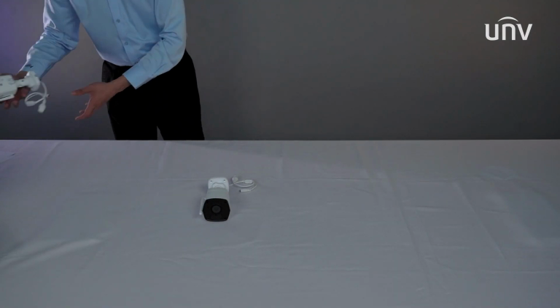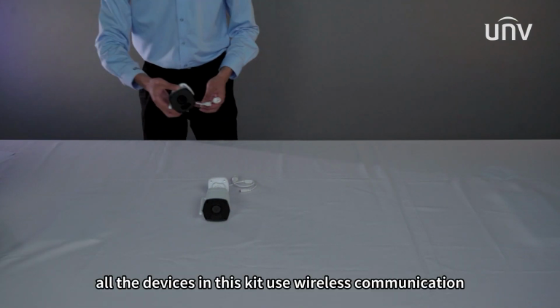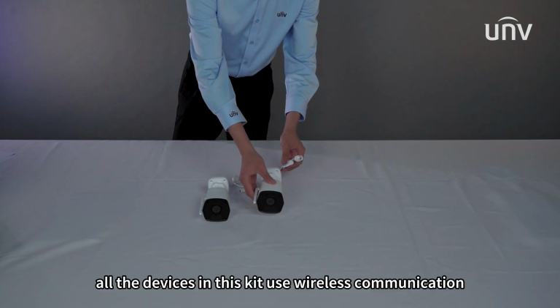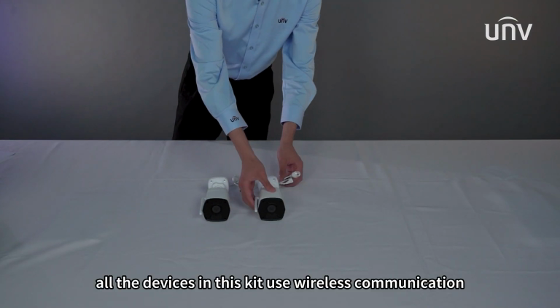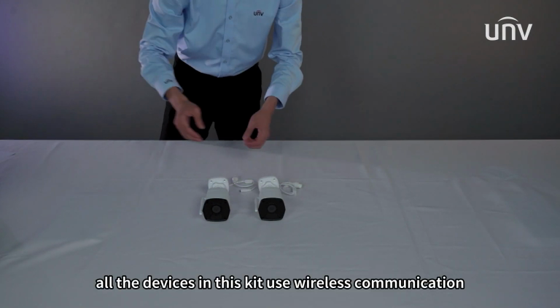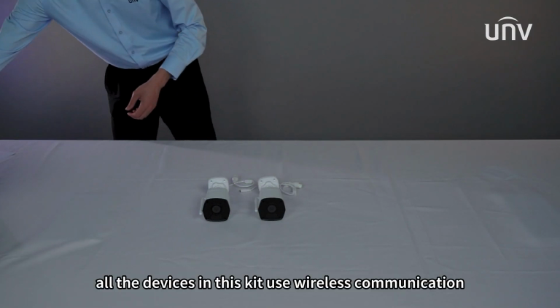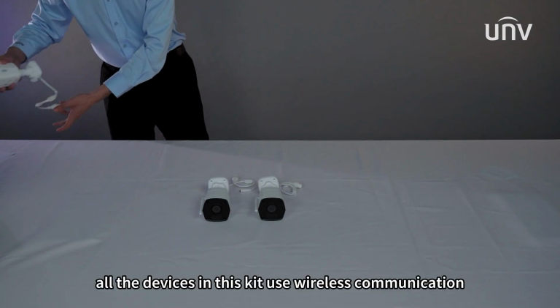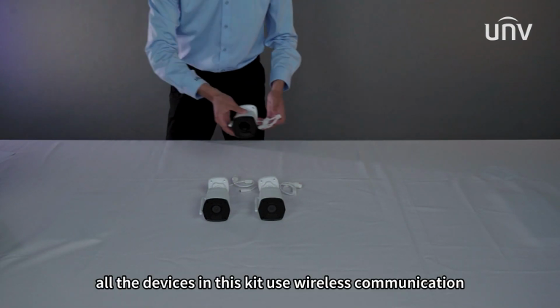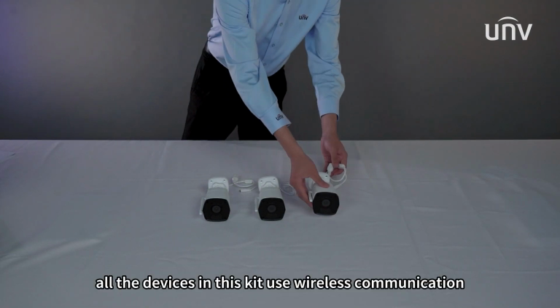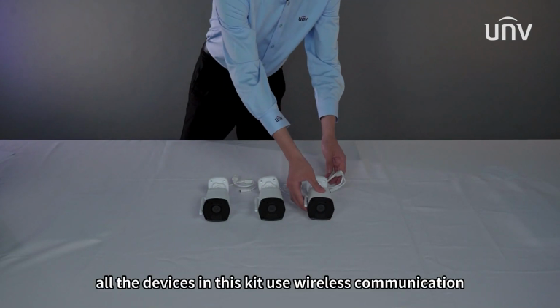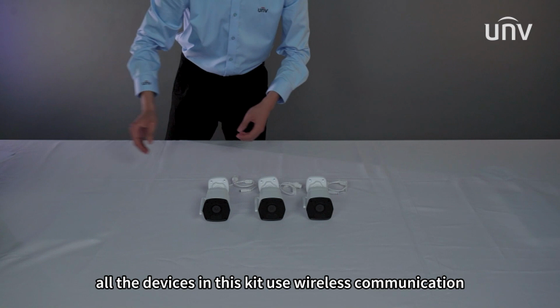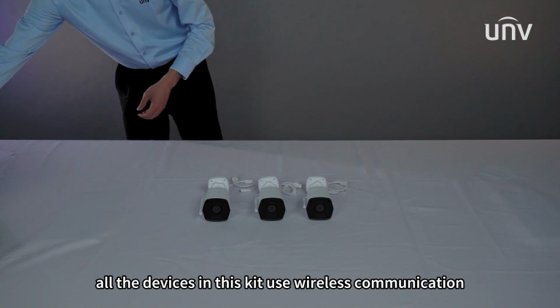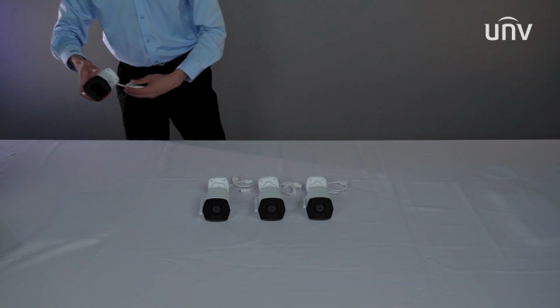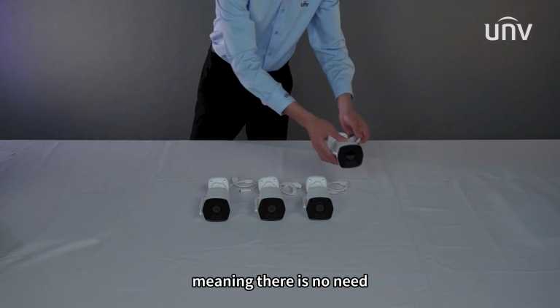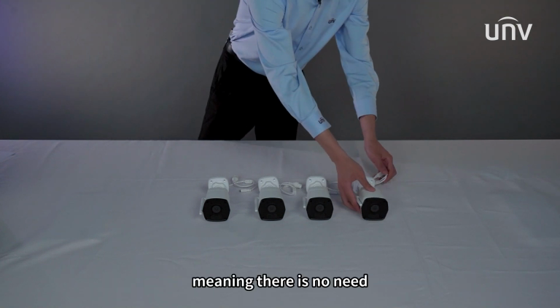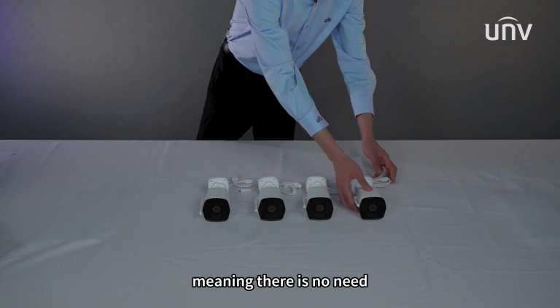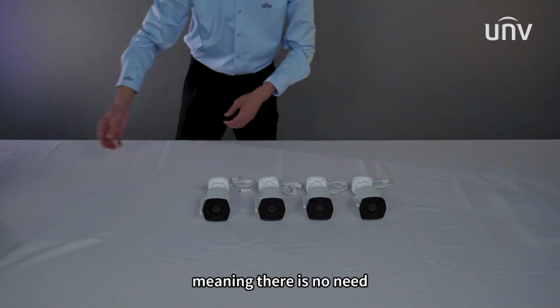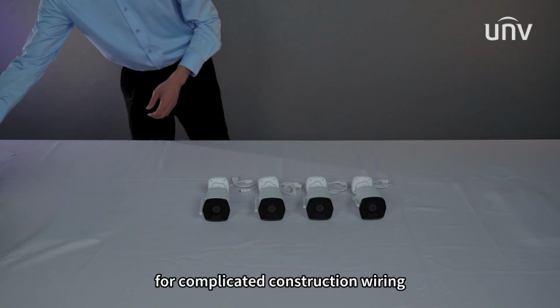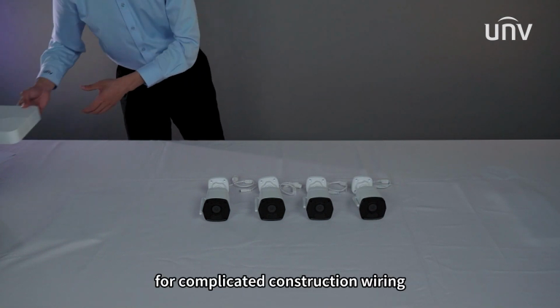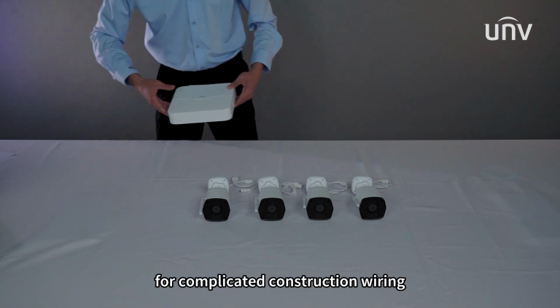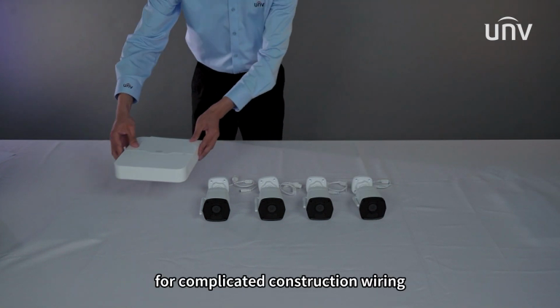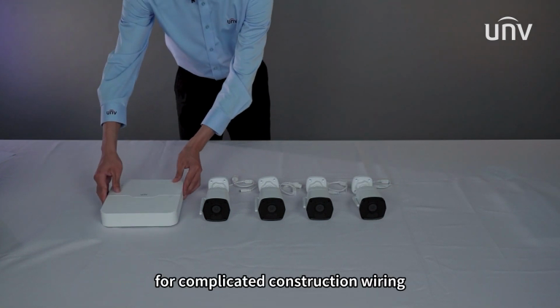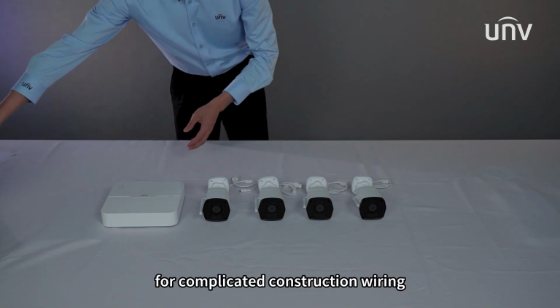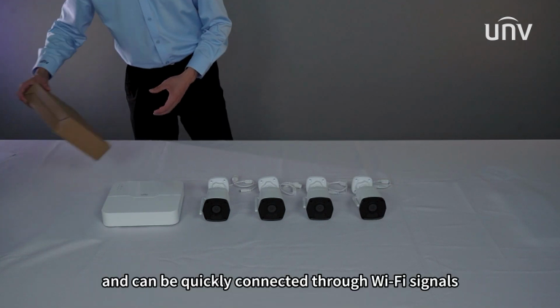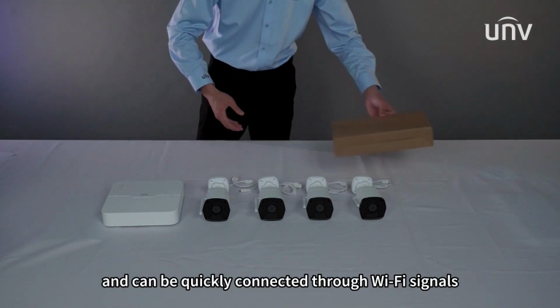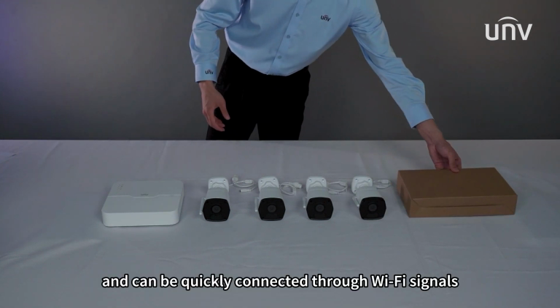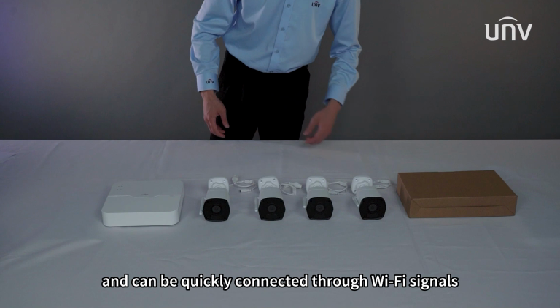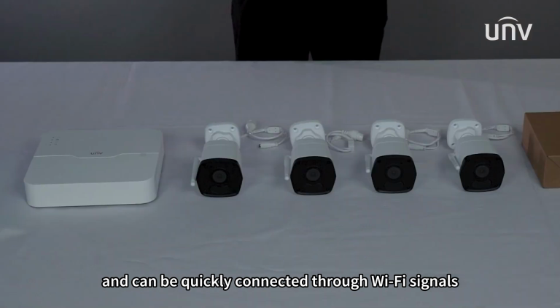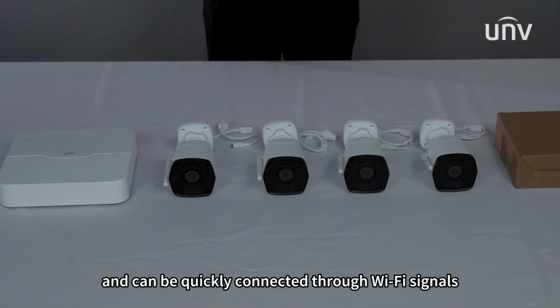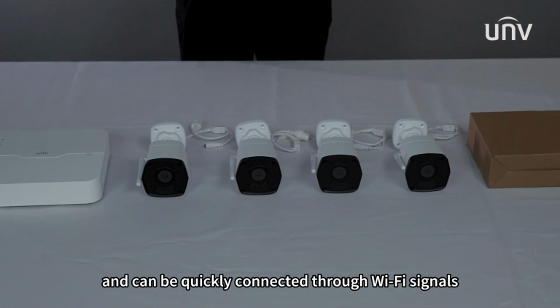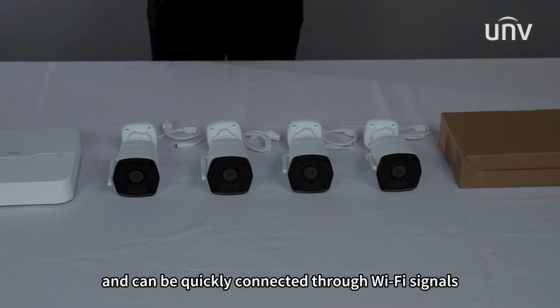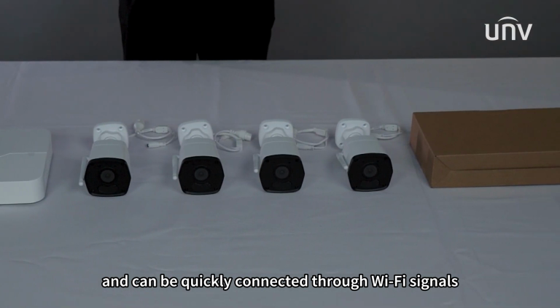All the devices in this kit use wireless communication, meaning there is no need for complicated construction wiring and it can be quickly connected through Wi-Fi signals.